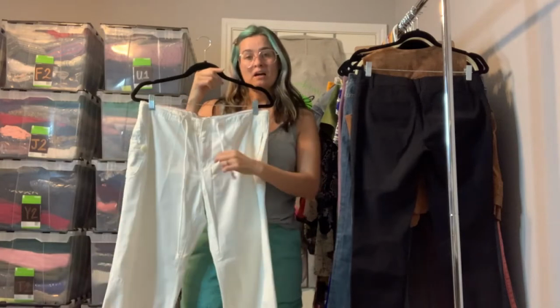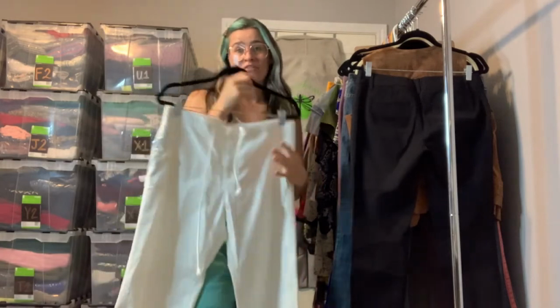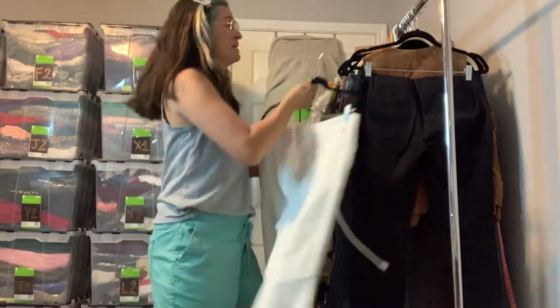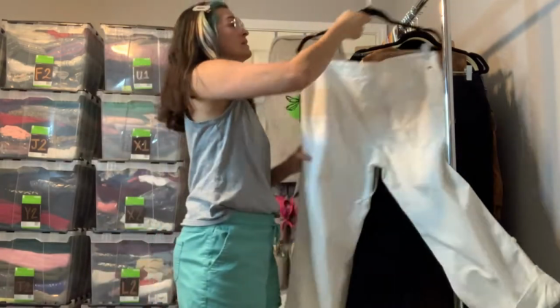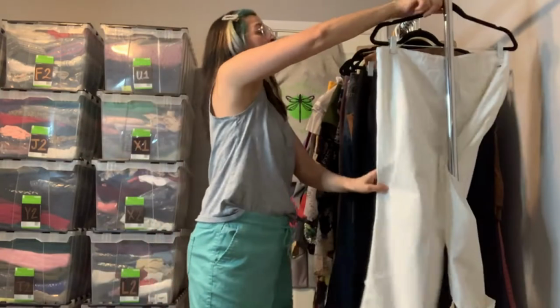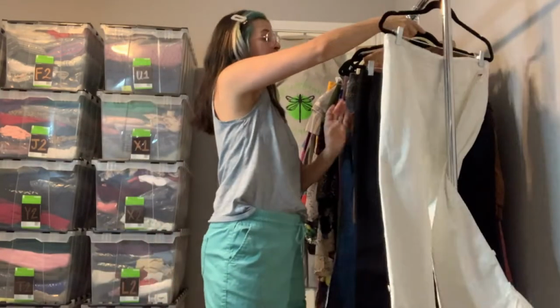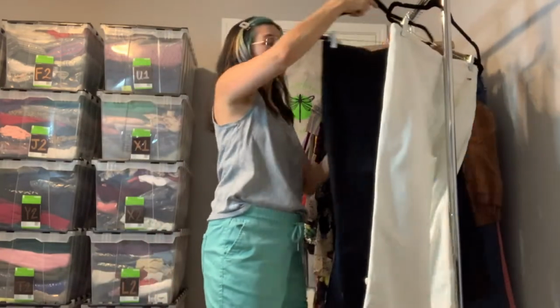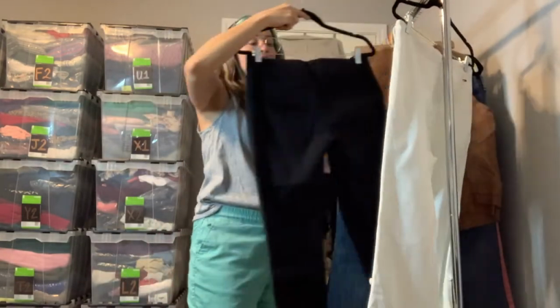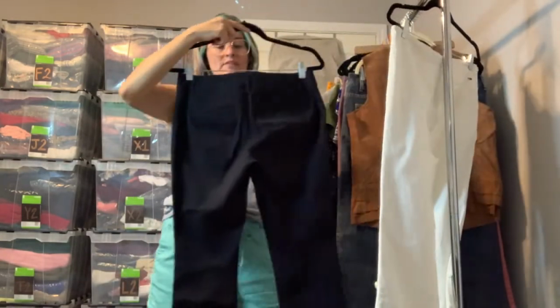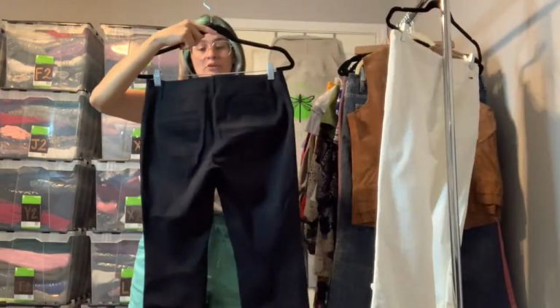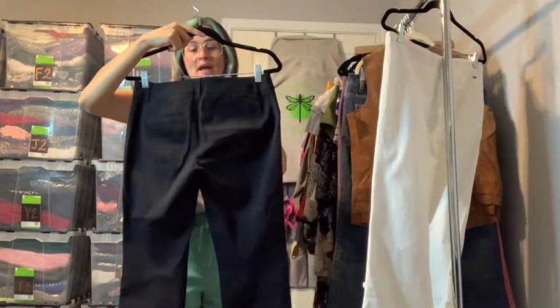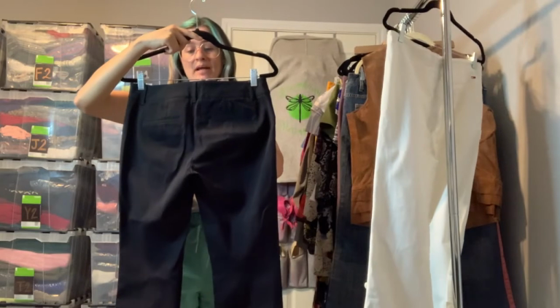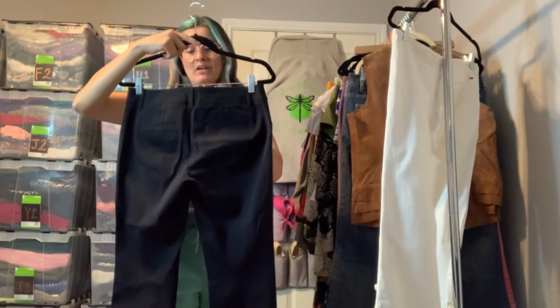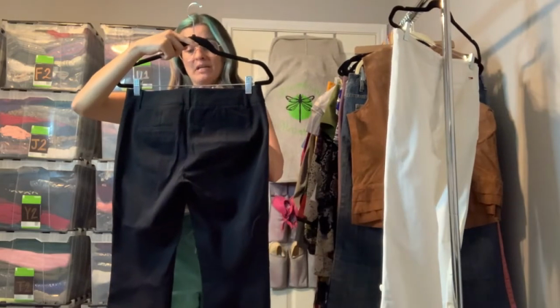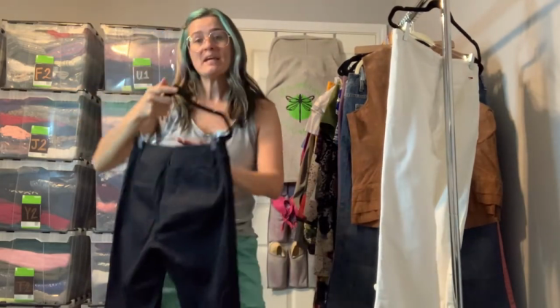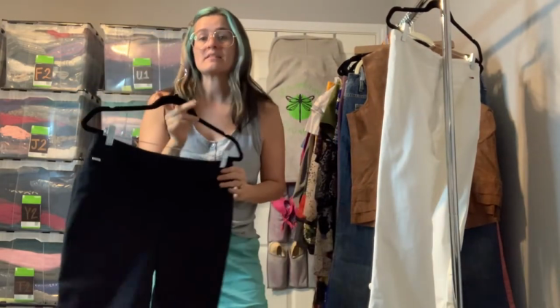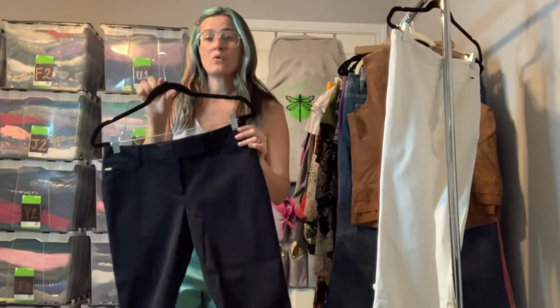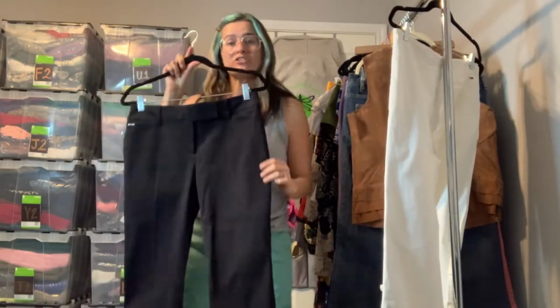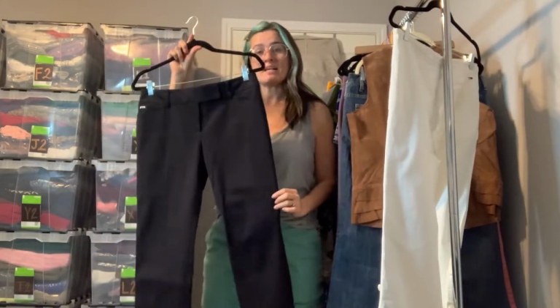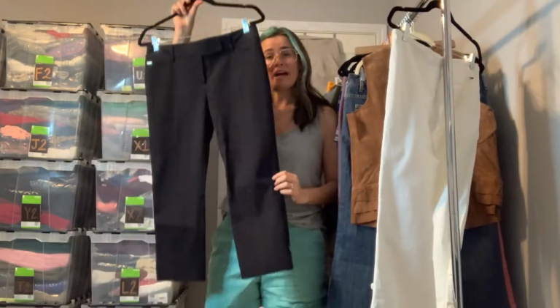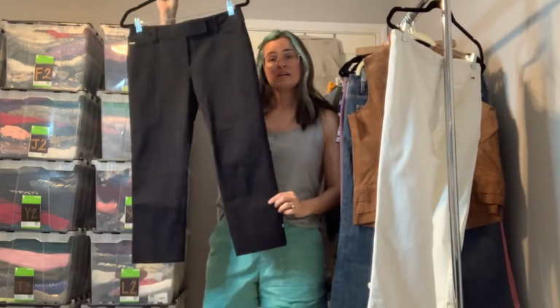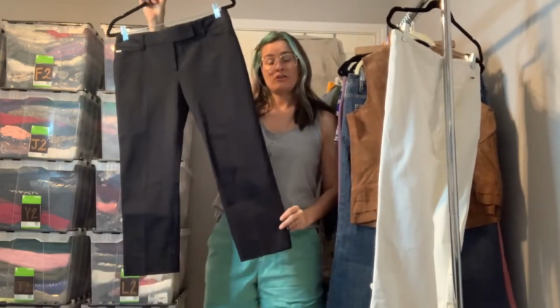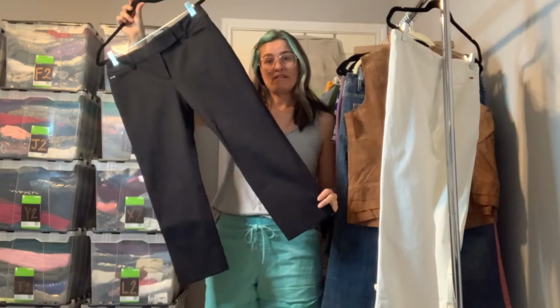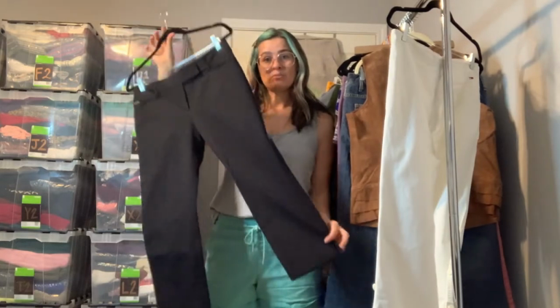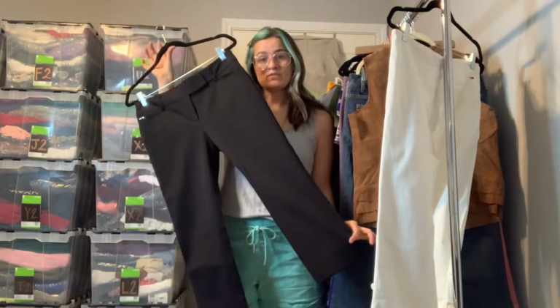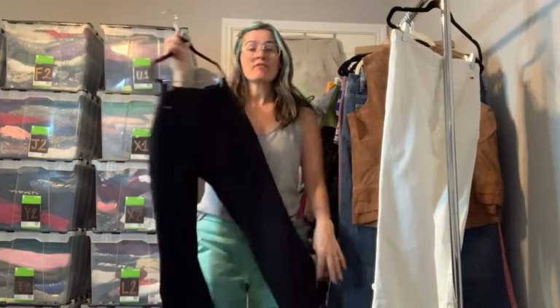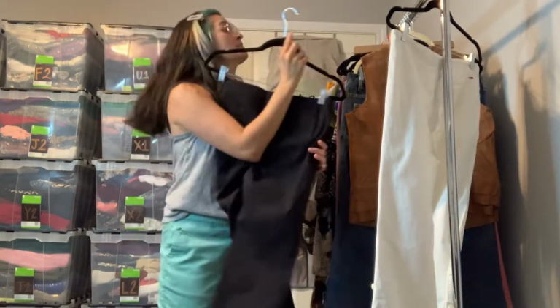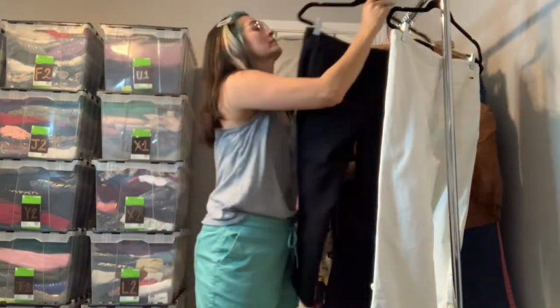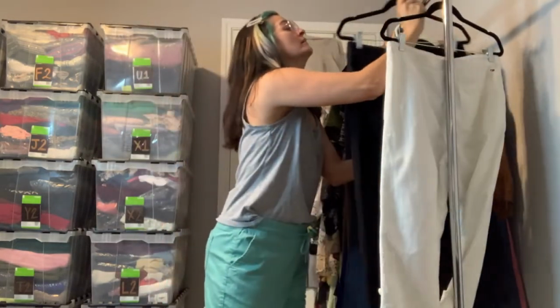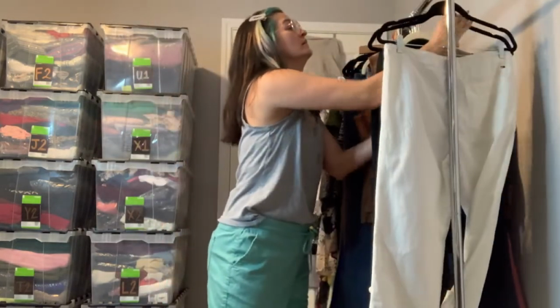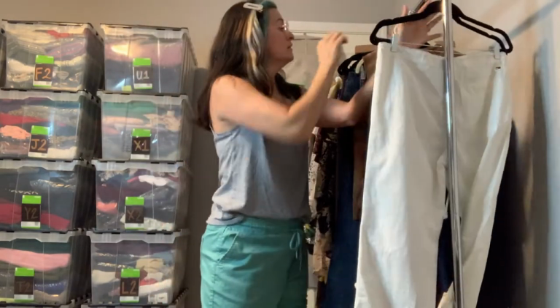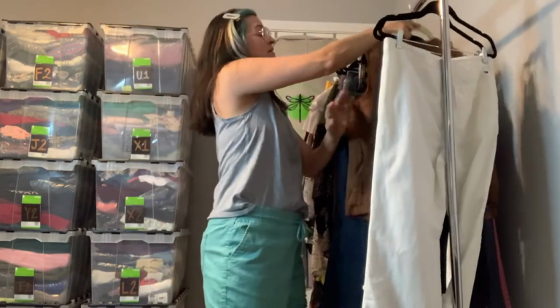Also got these really great White House Black Market crop leg dress pants in a size 4. They're just a classic black — you can never have too many of these for the office.